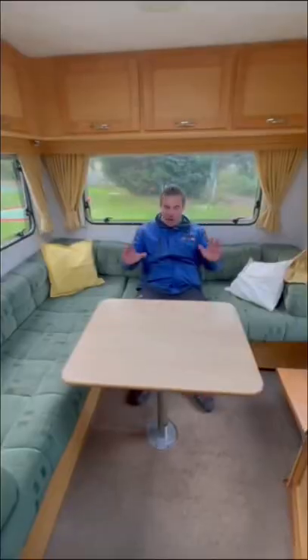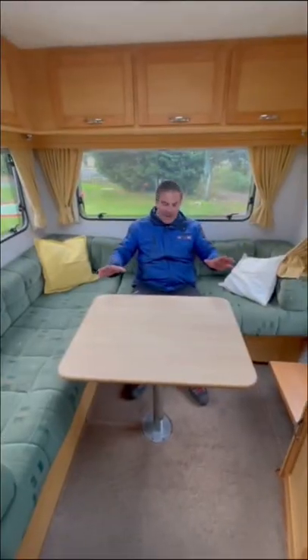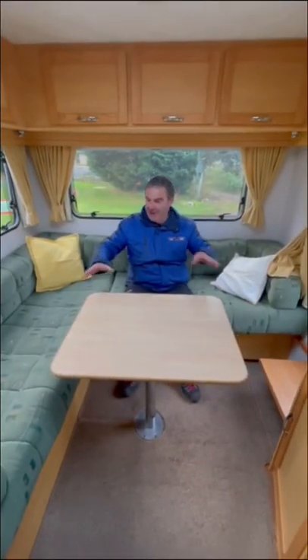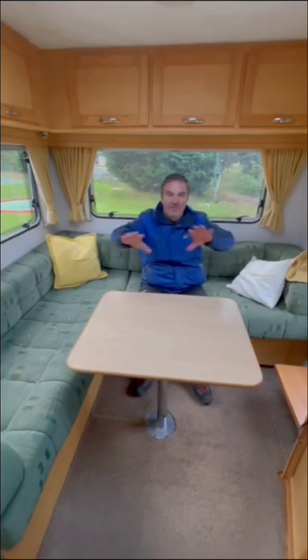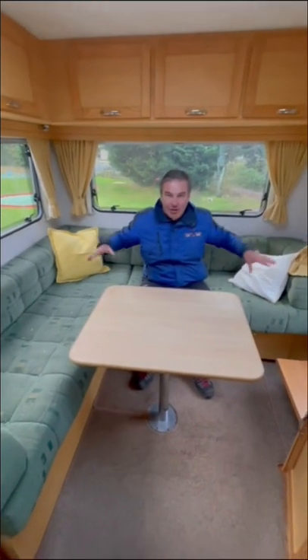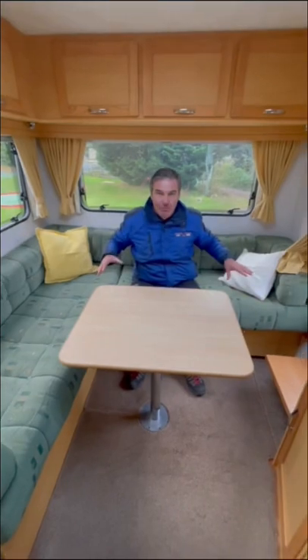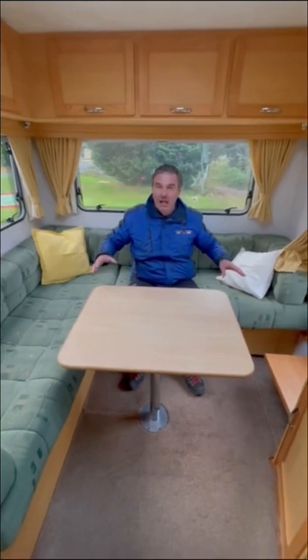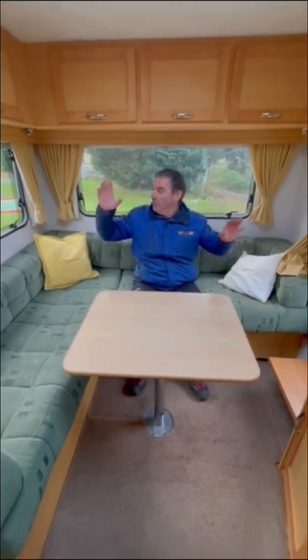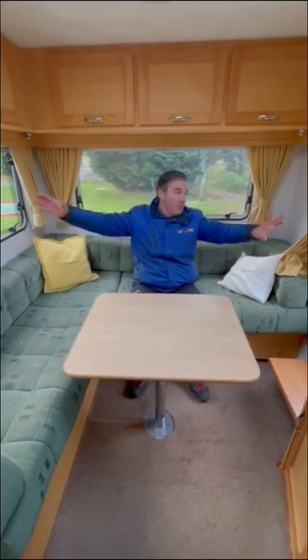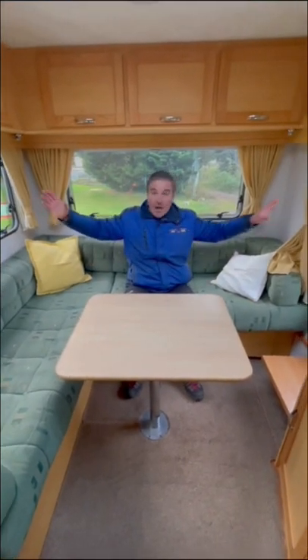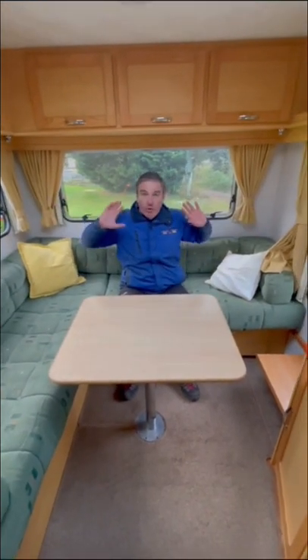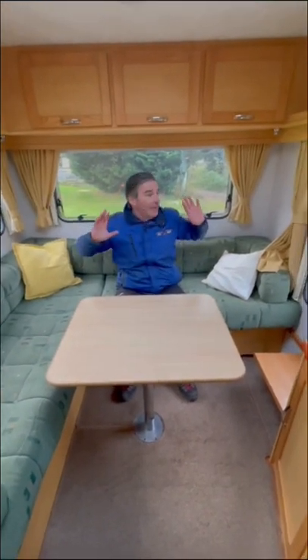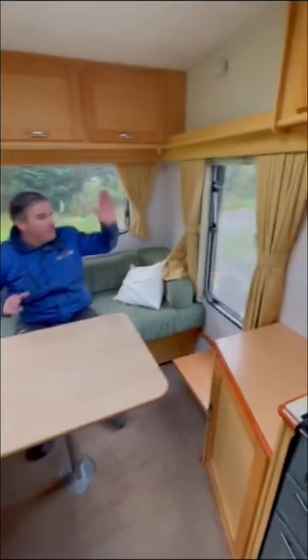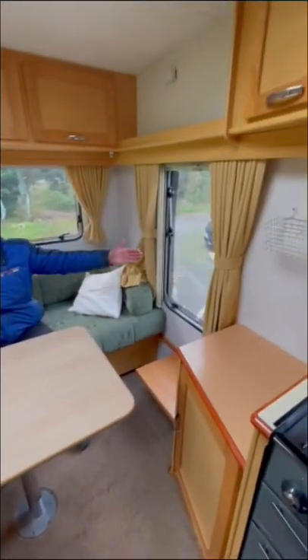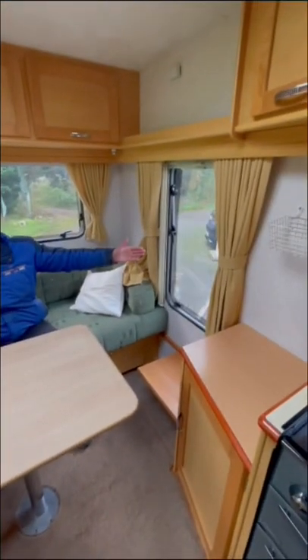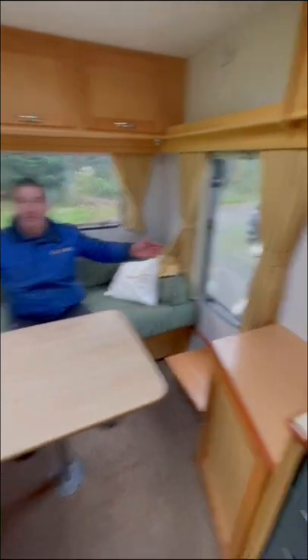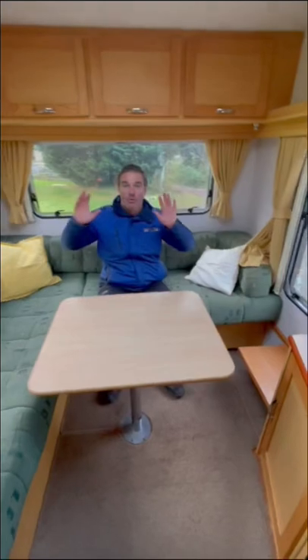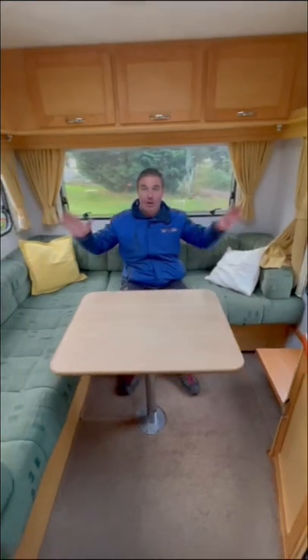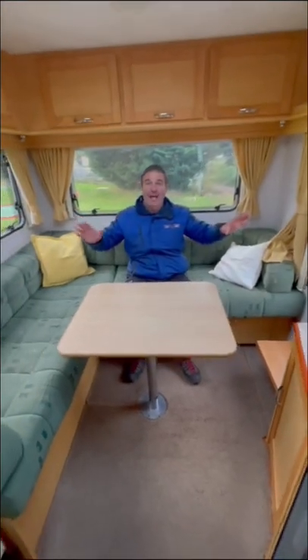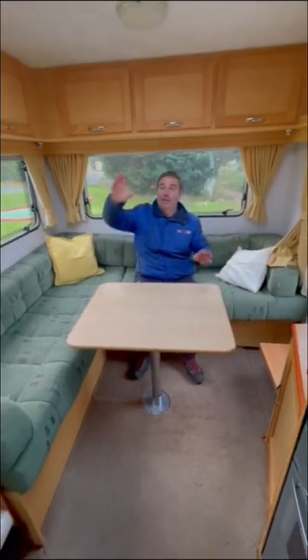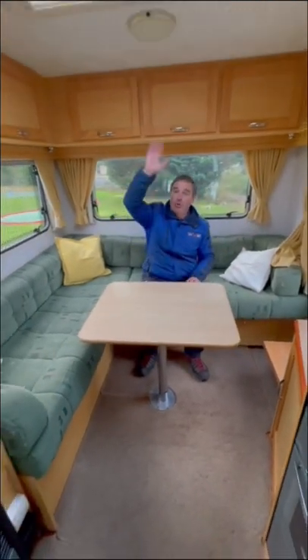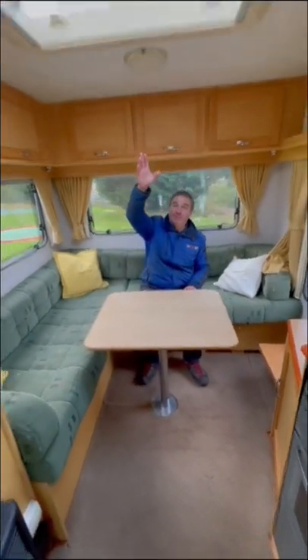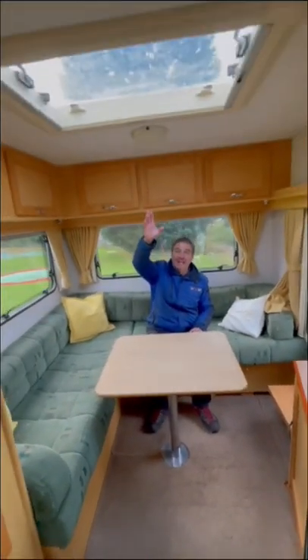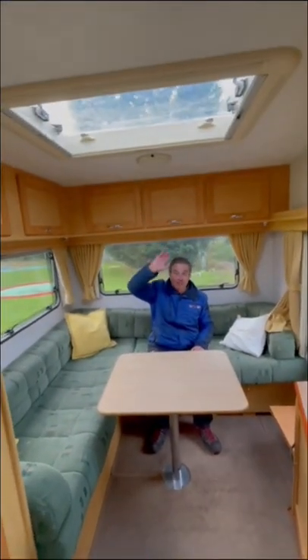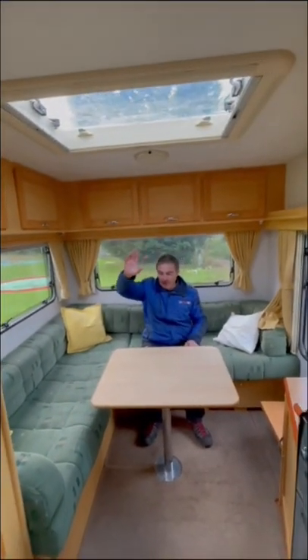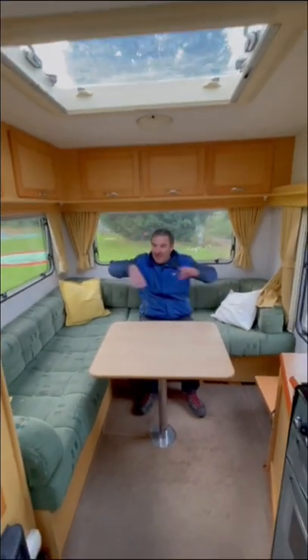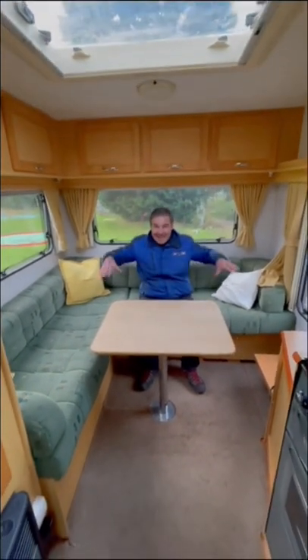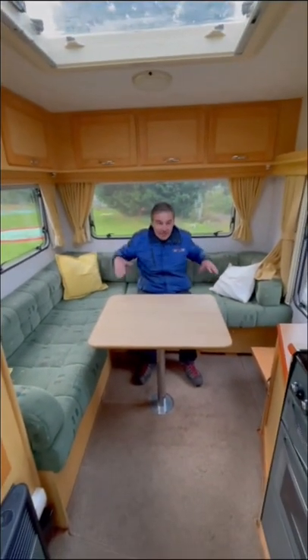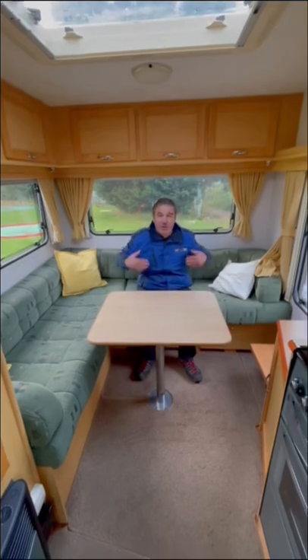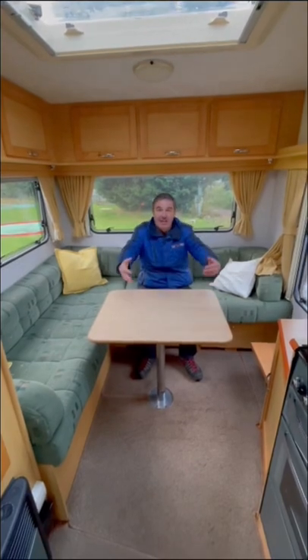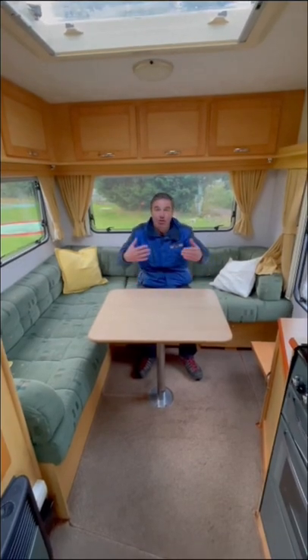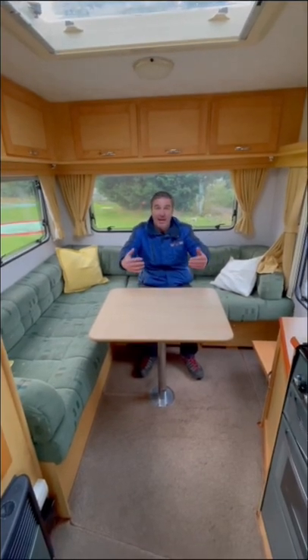At the back of the van we have the L-shaped lounge with the windows all the way around, especially the picture window which lets a lot of light in, also with the skylight above. This area can be made up into a nice double bed.